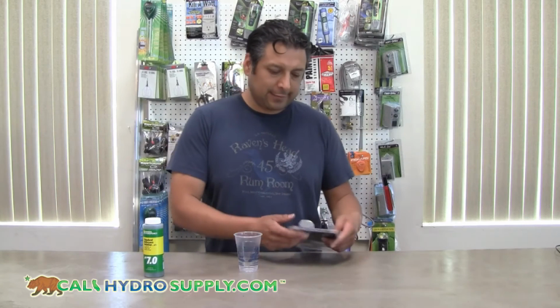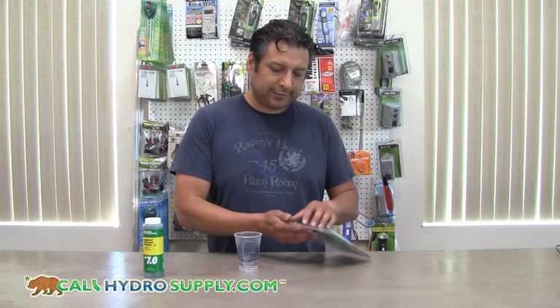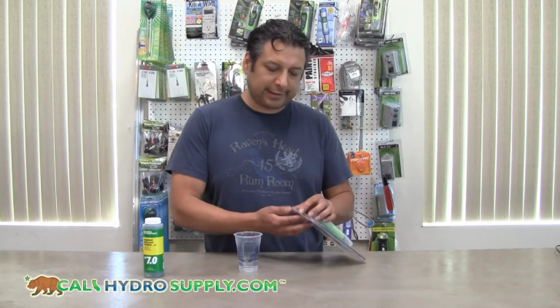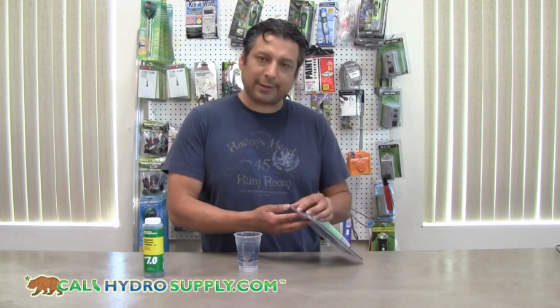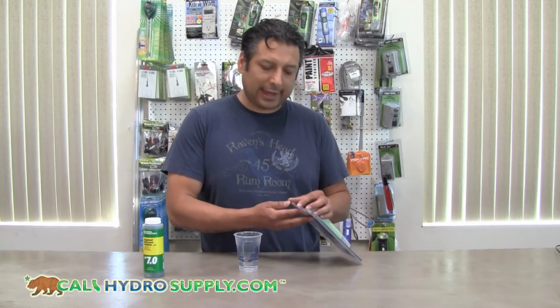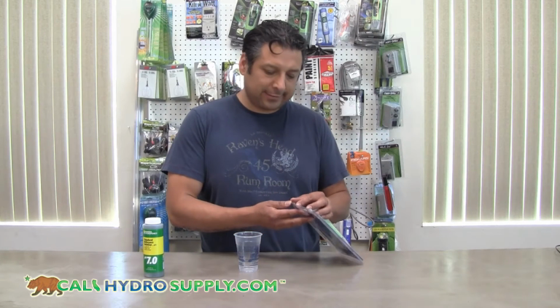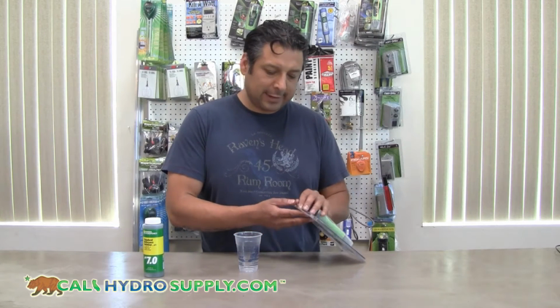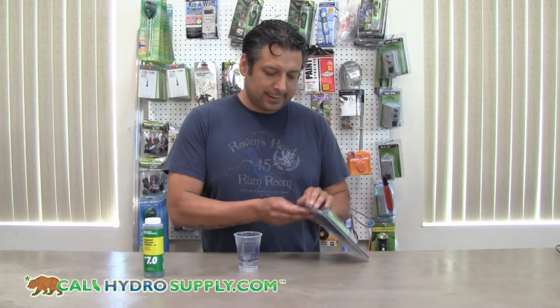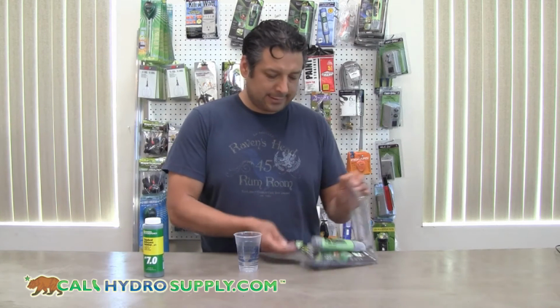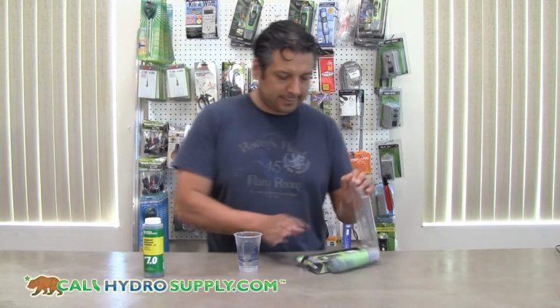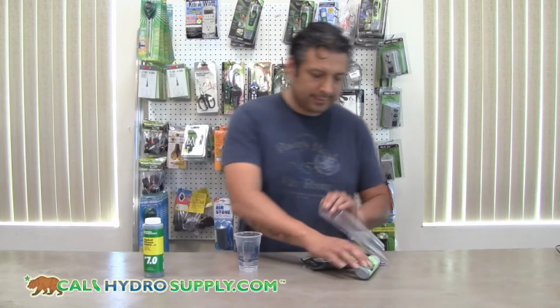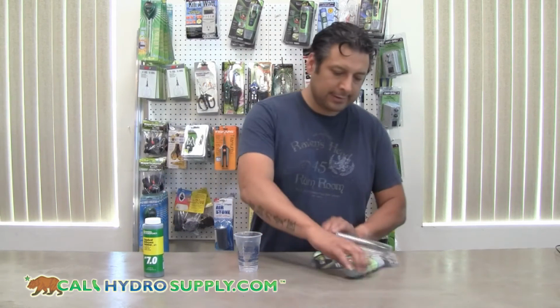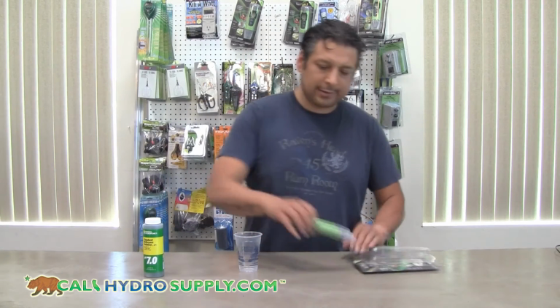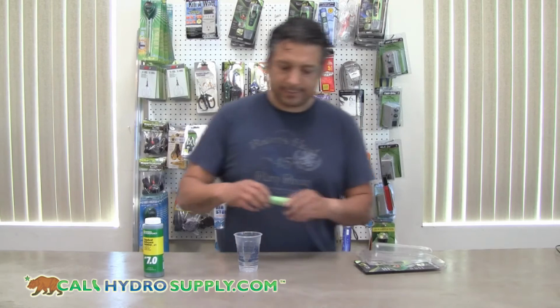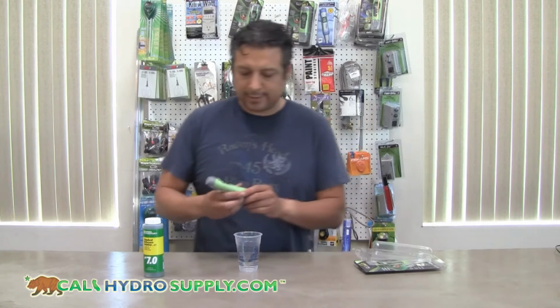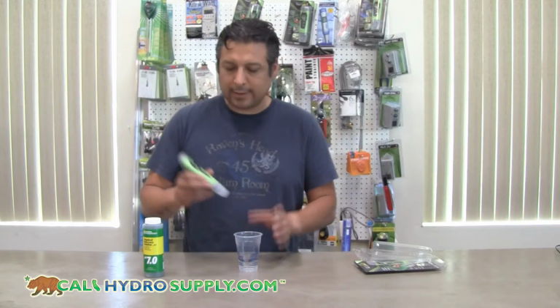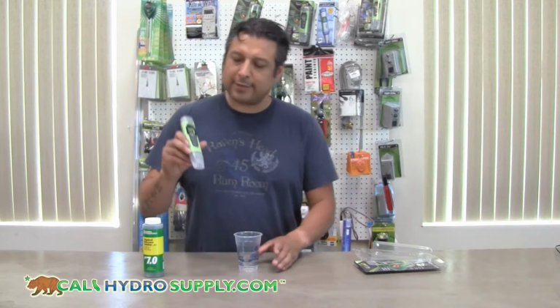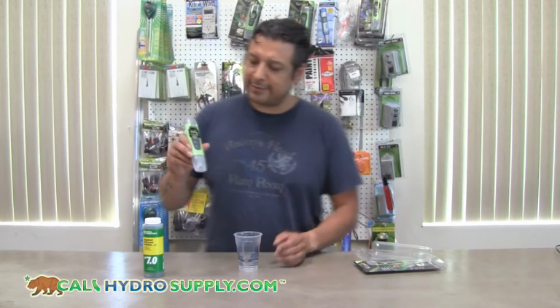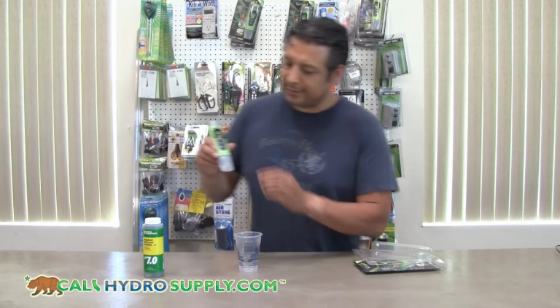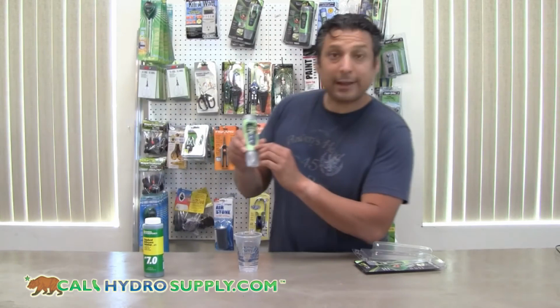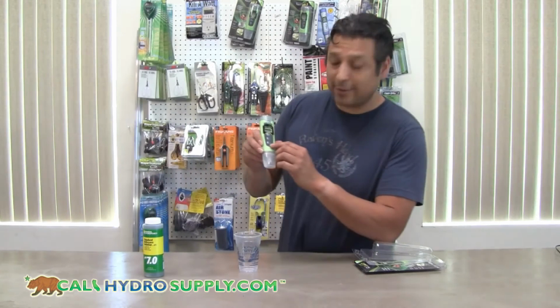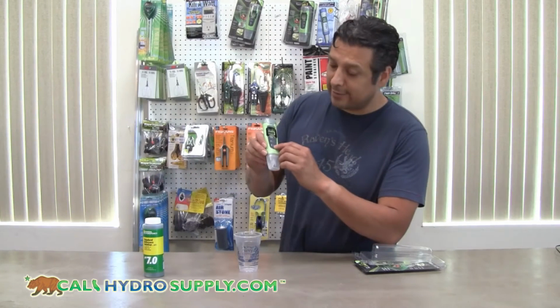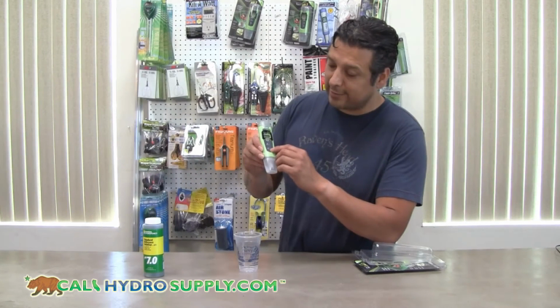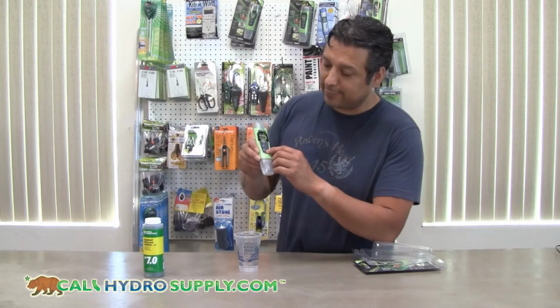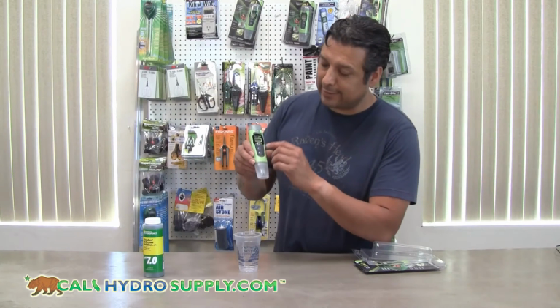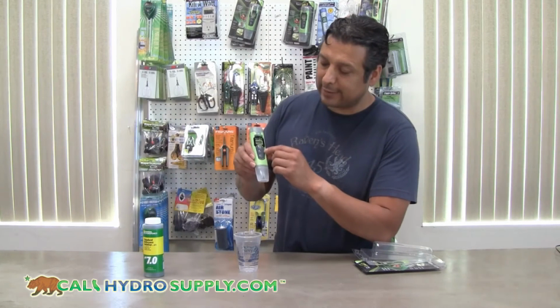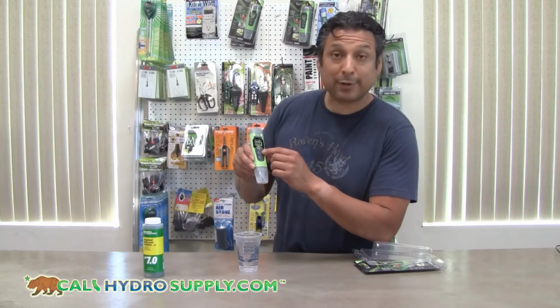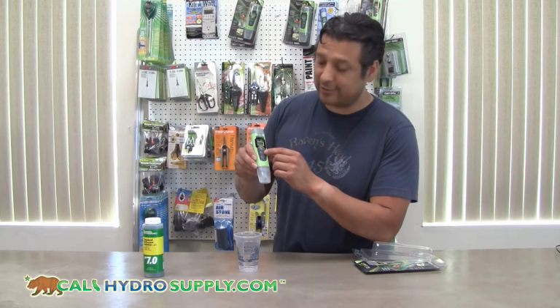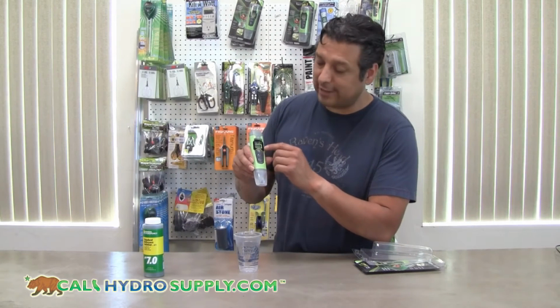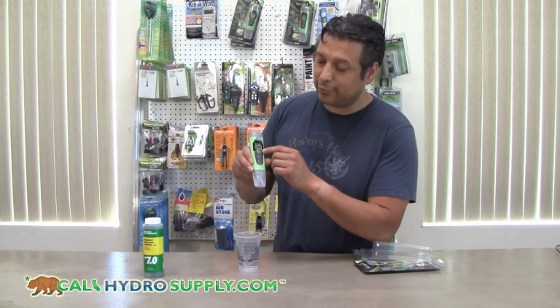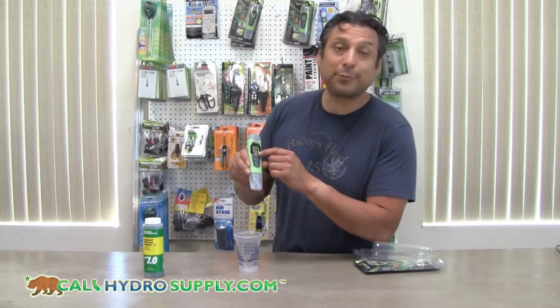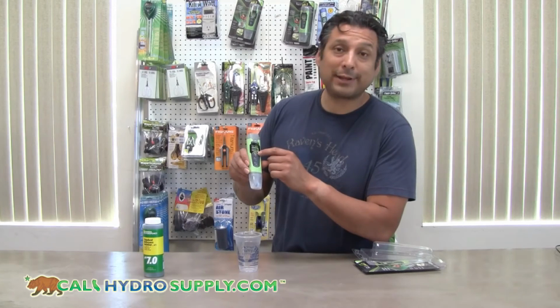First you take it out of the package. As you can tell, it has an on and off button, a calibration and a hold button.